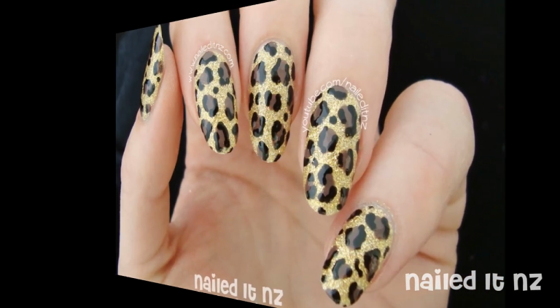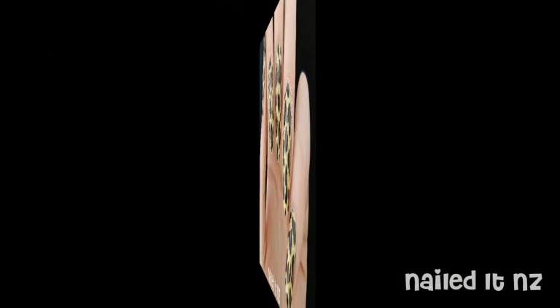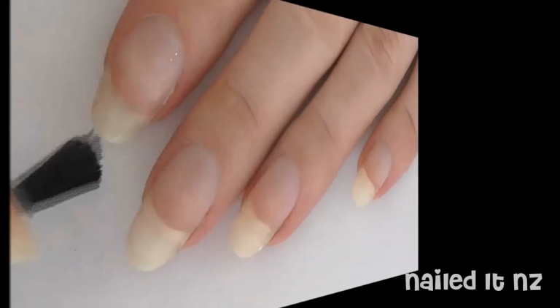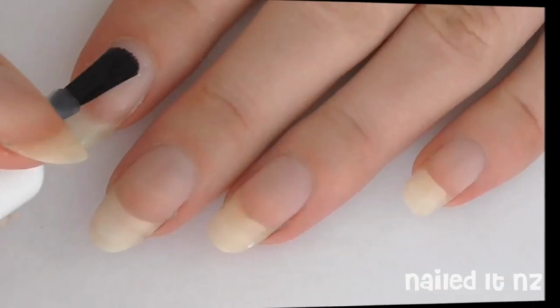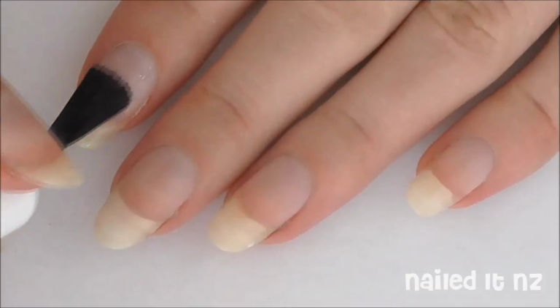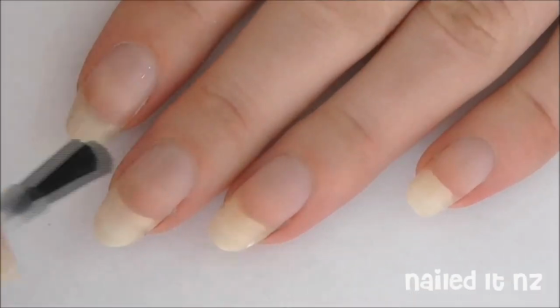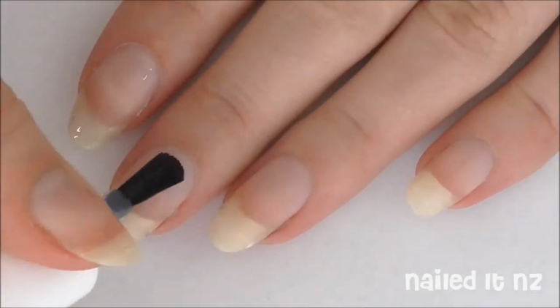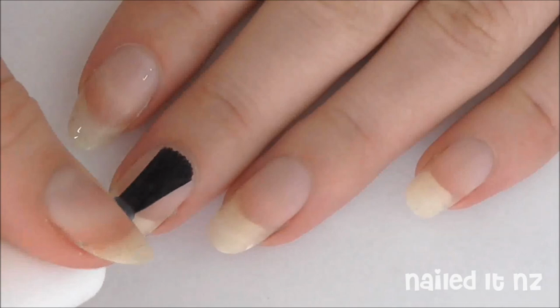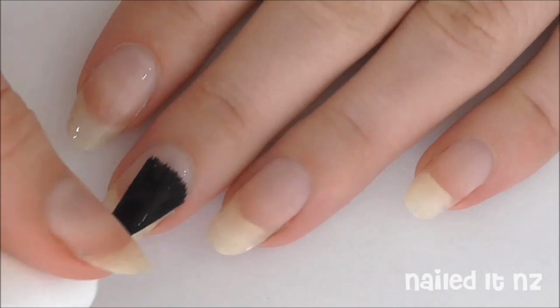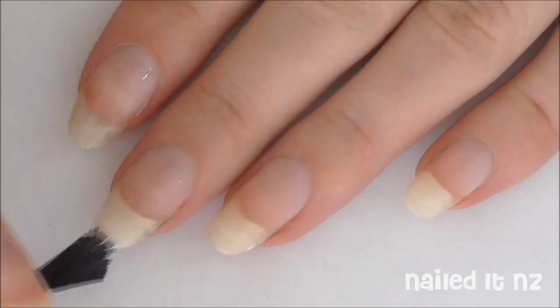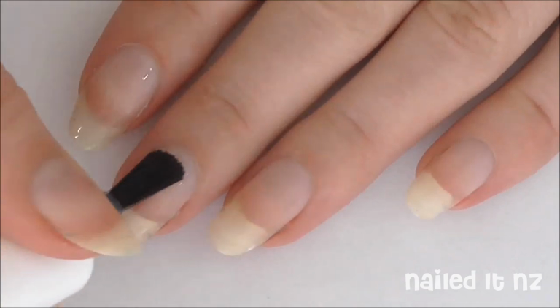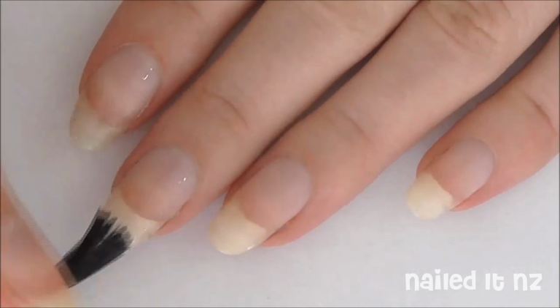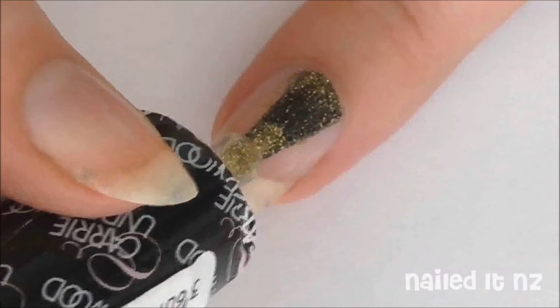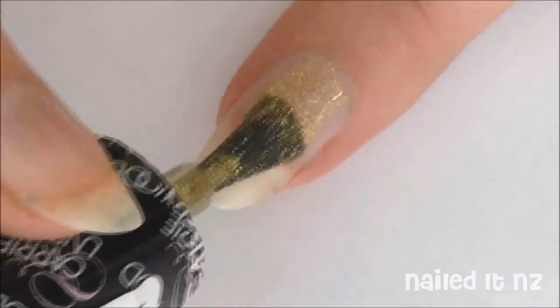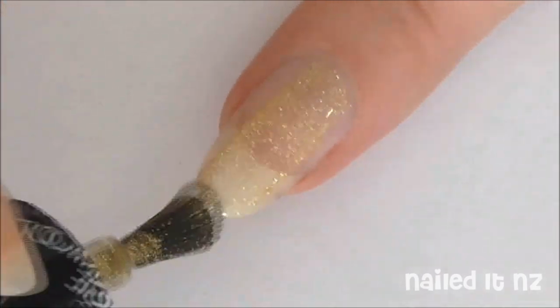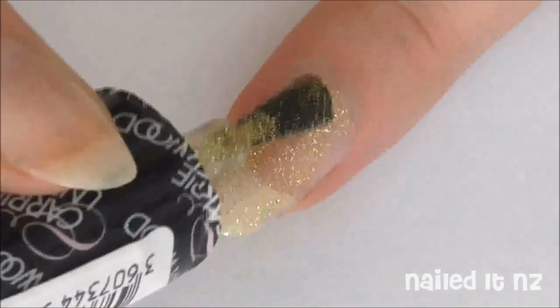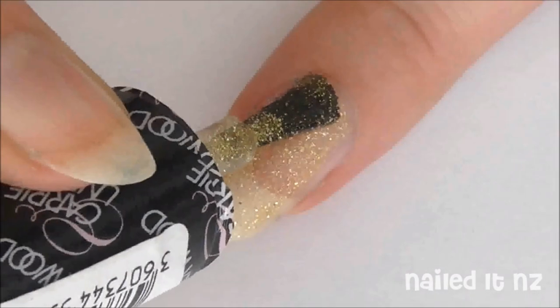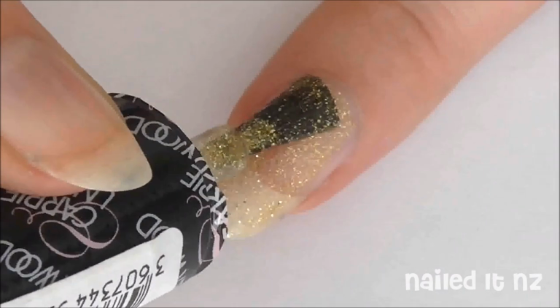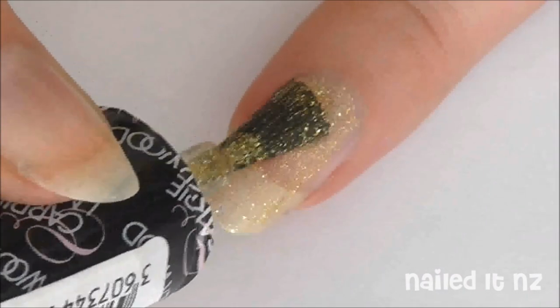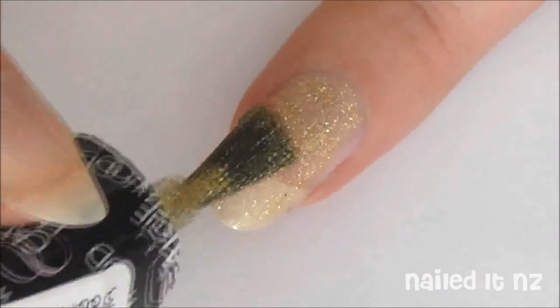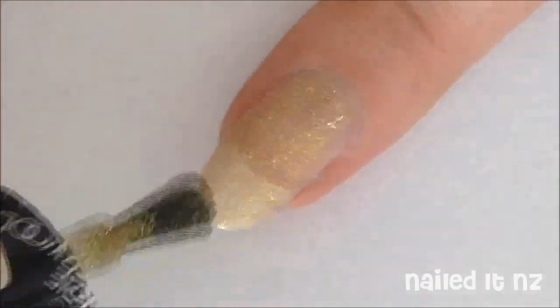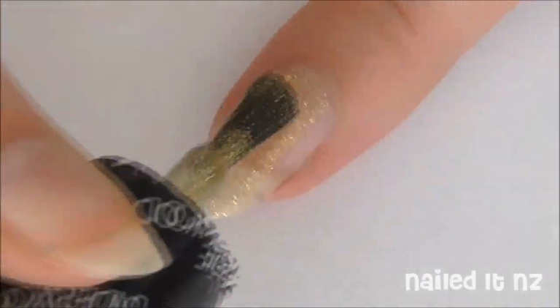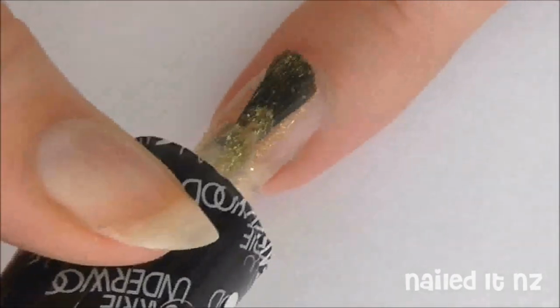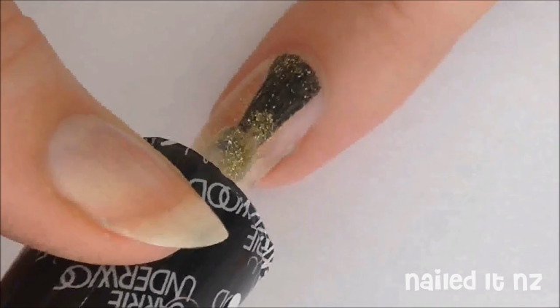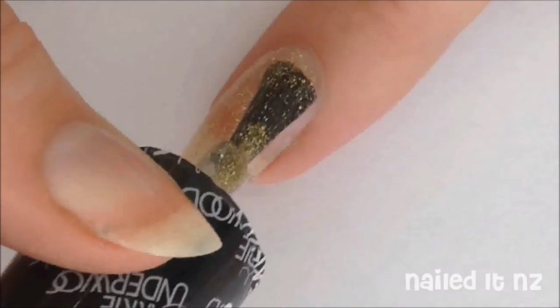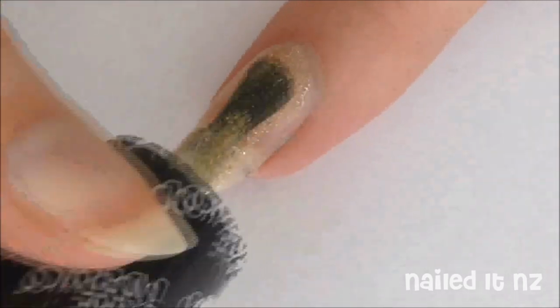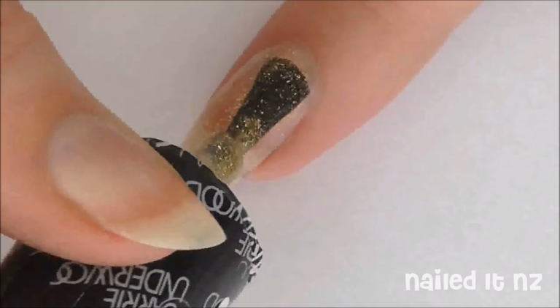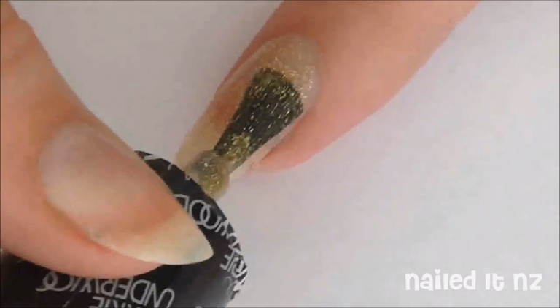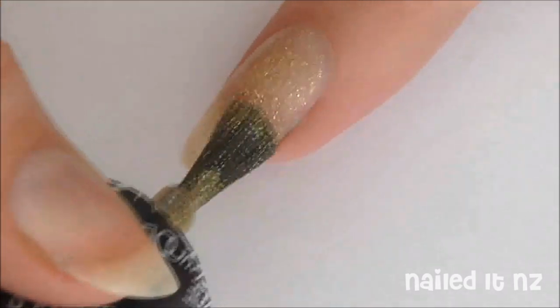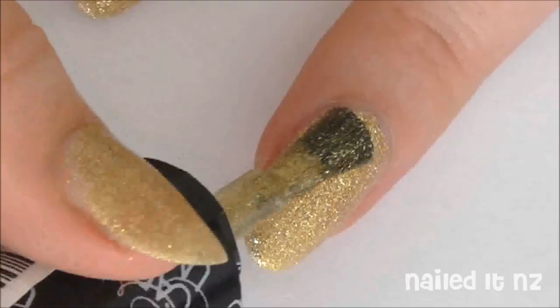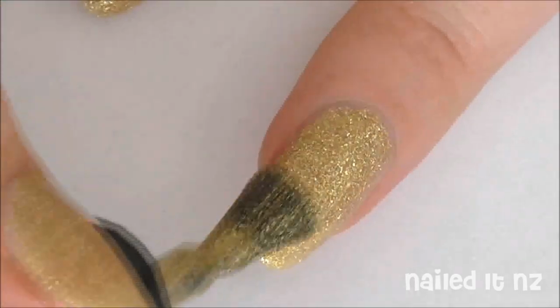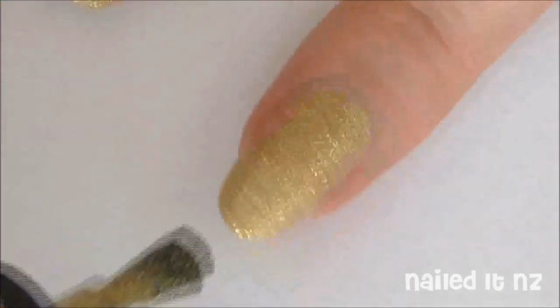Start off by painting all your nails with a base coat. Then paint 2 or 3 coats of a gold glitter polish onto your nails. I used Carried Away by Nicole by OPI.